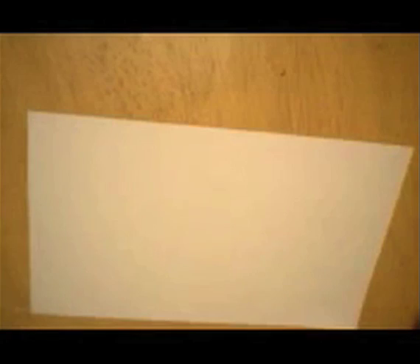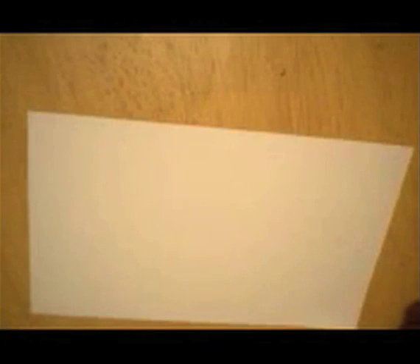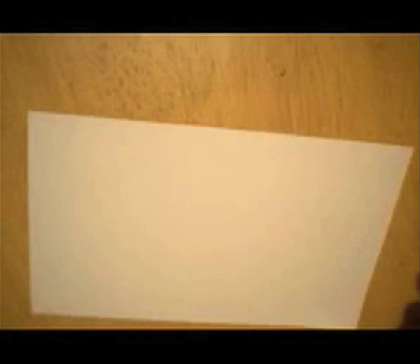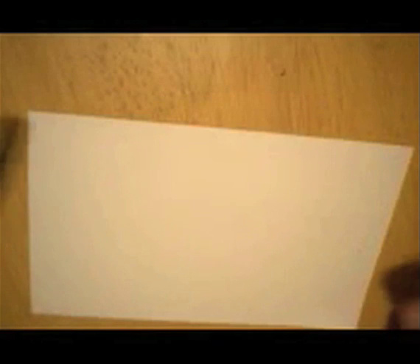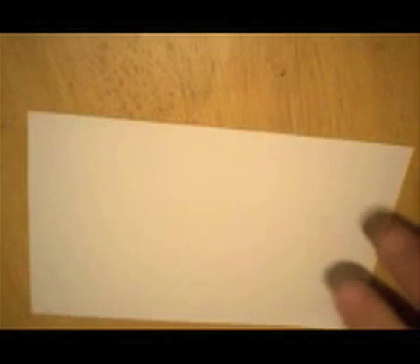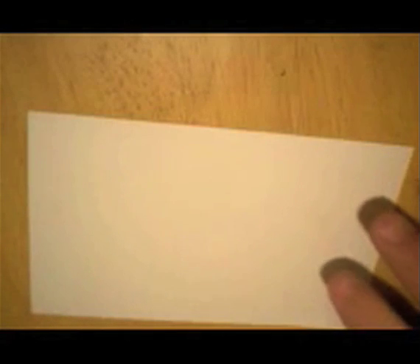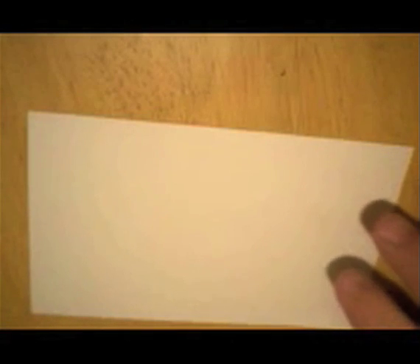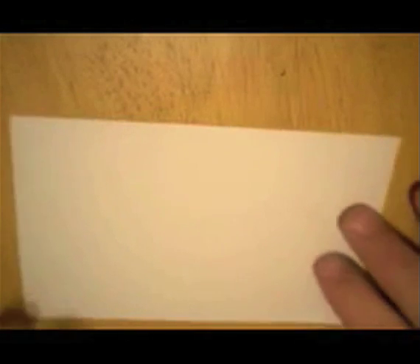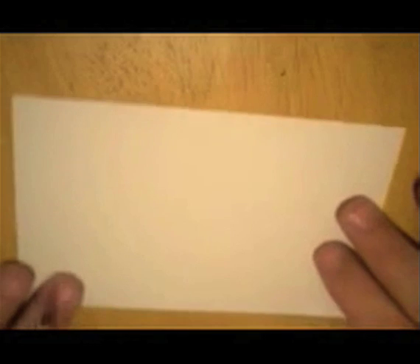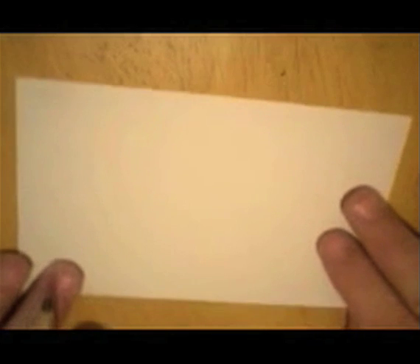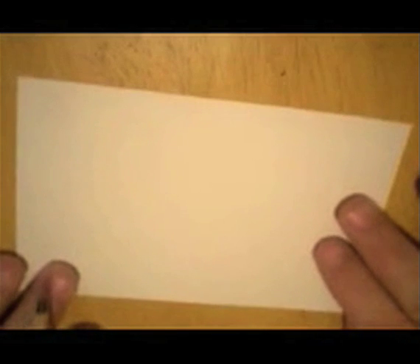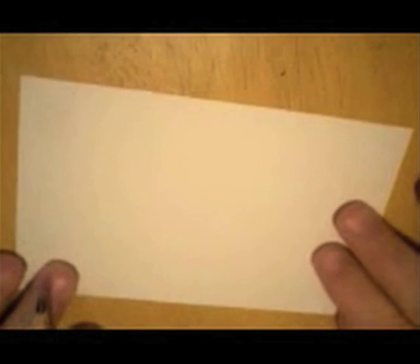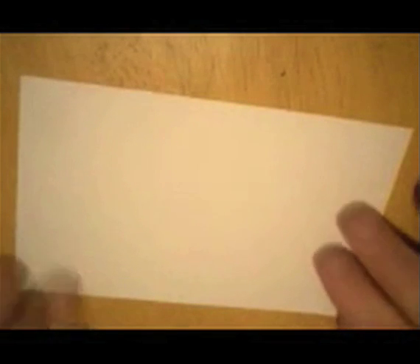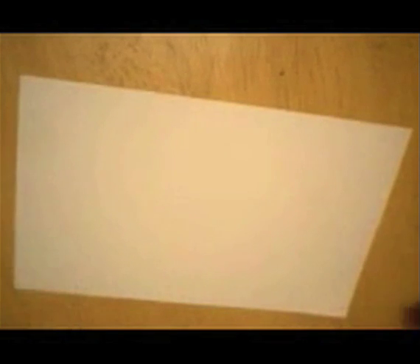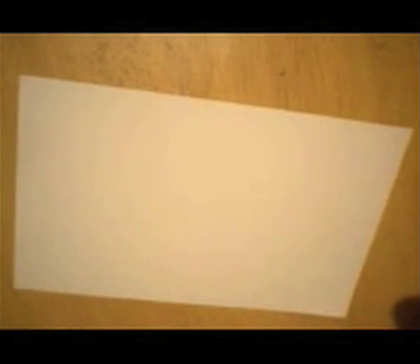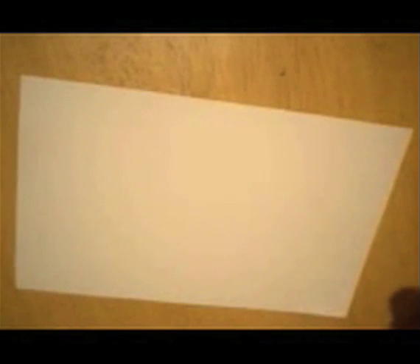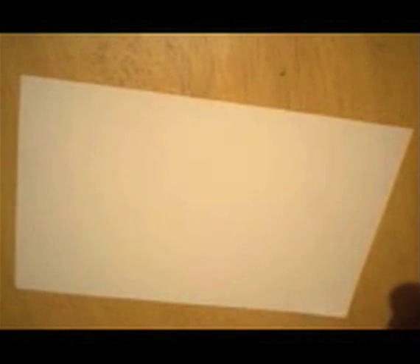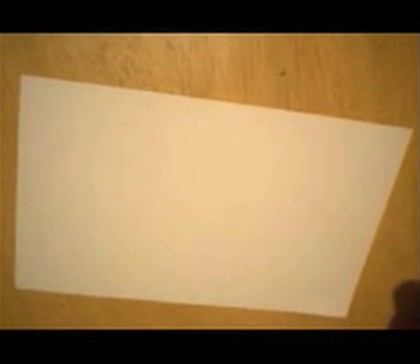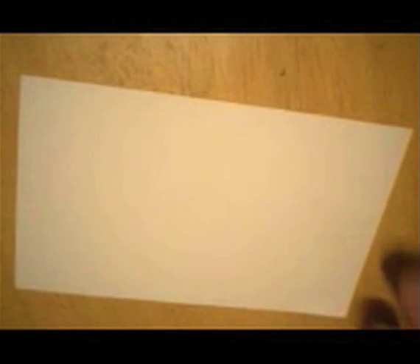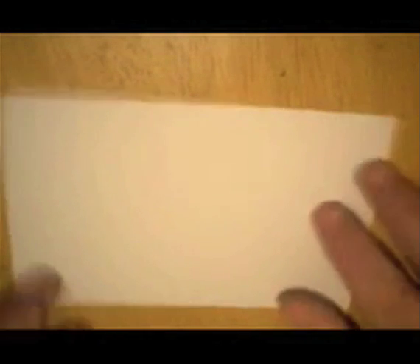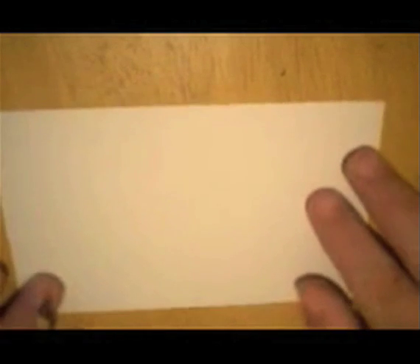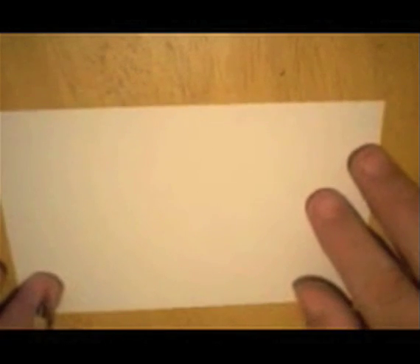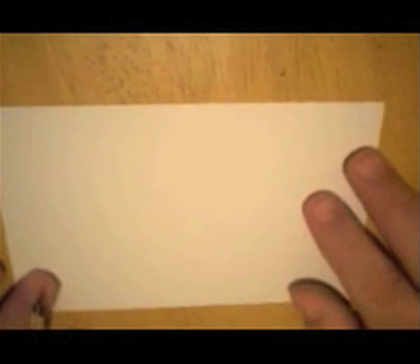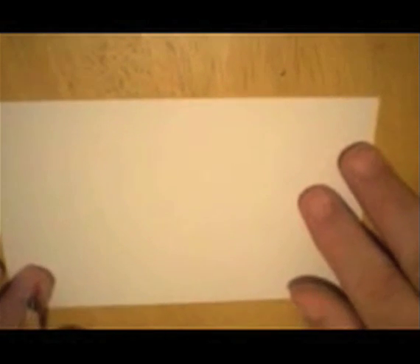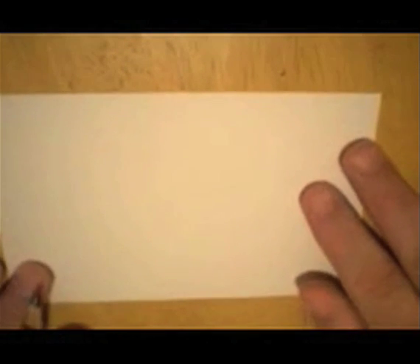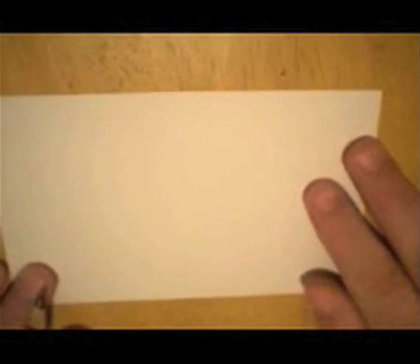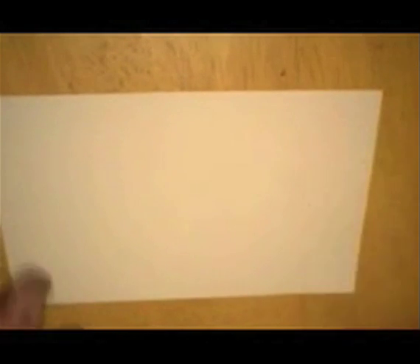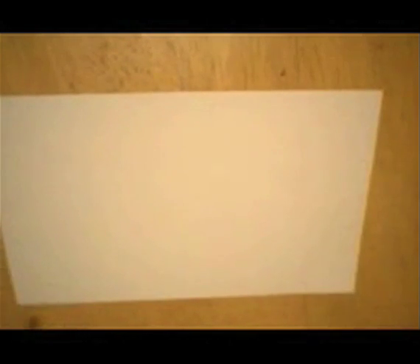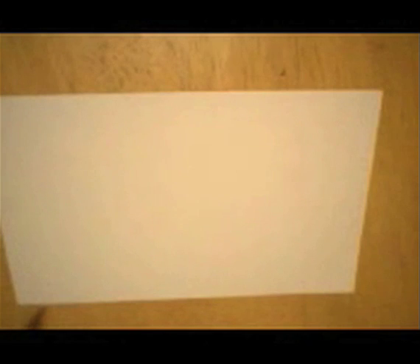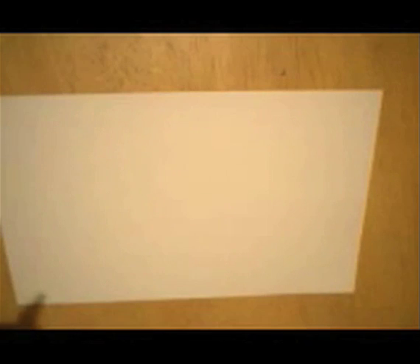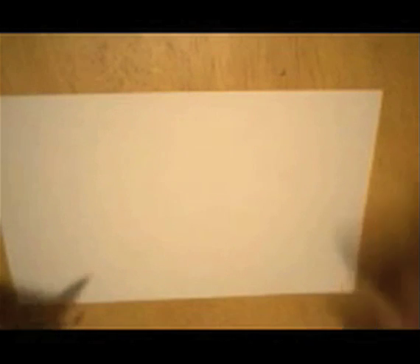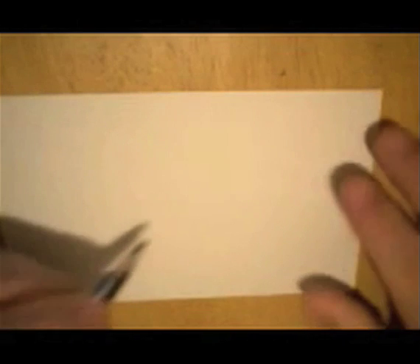Hello and welcome to ArtSnacks. Today we're going to draw a ladybird beetle — or some people call them a ladybug — but they're kind of a beetle.